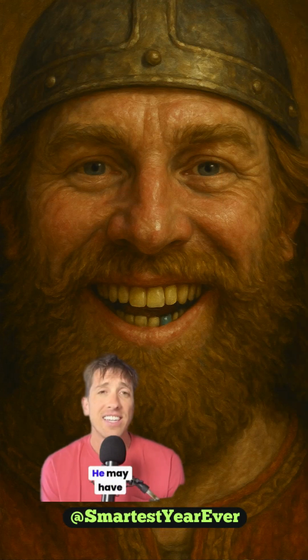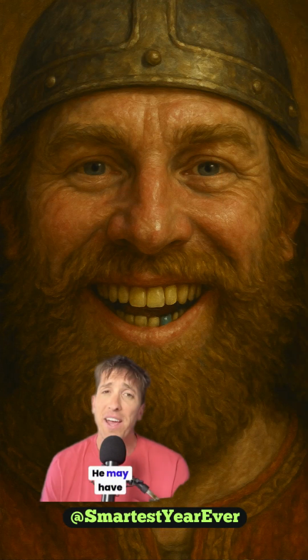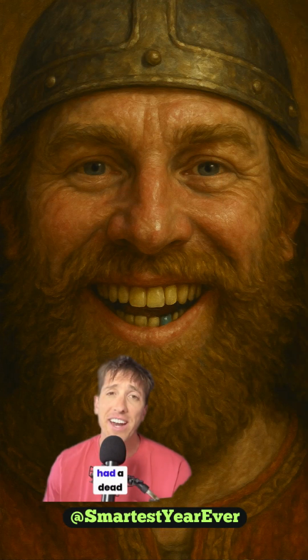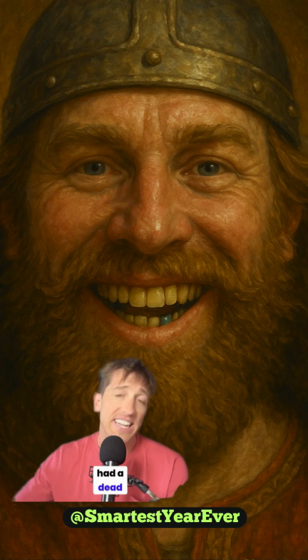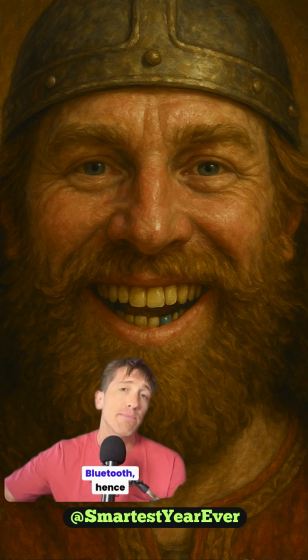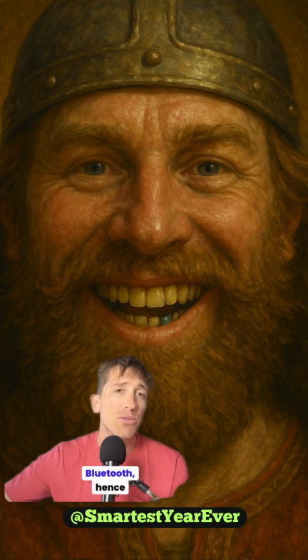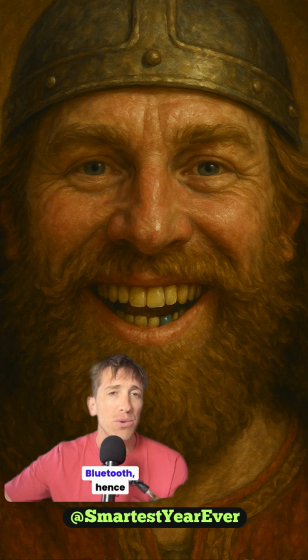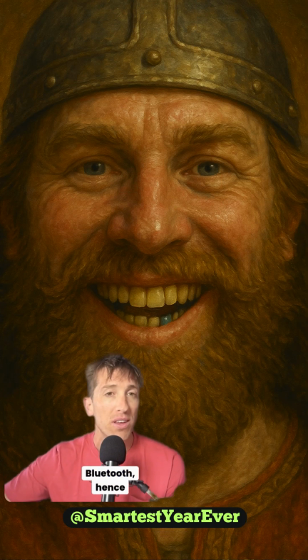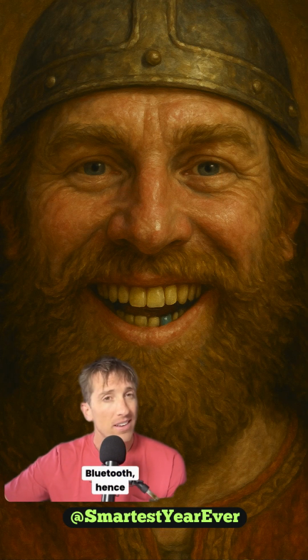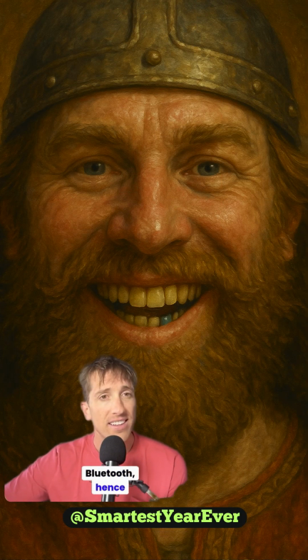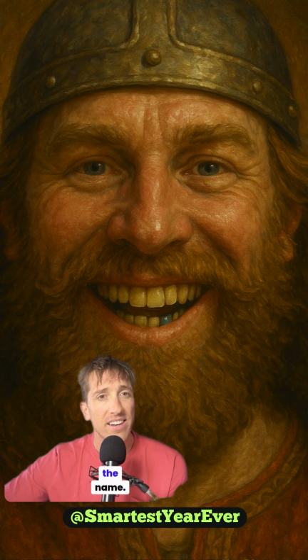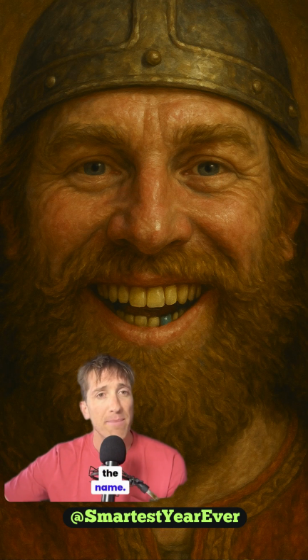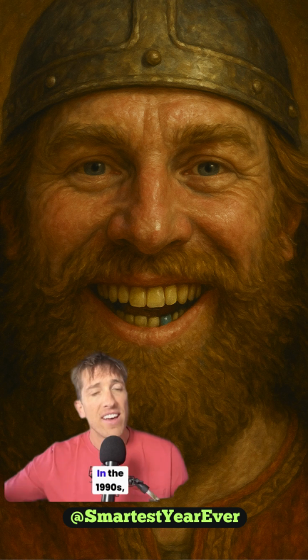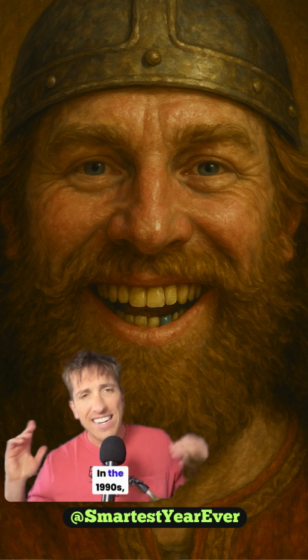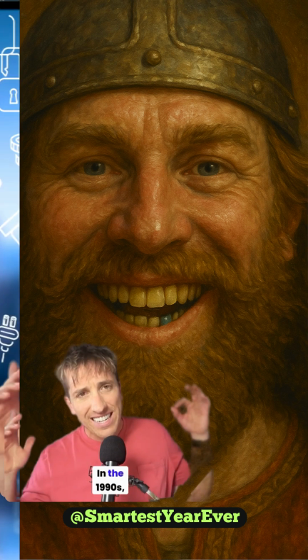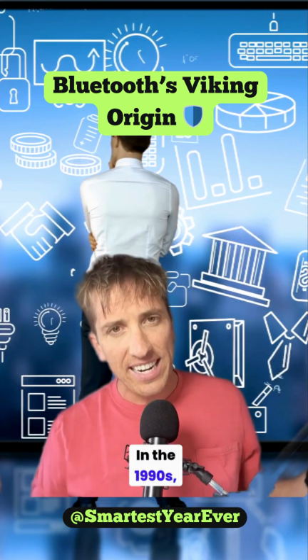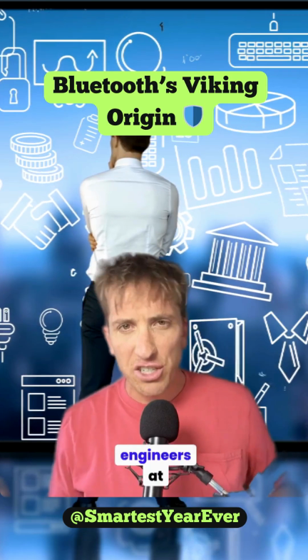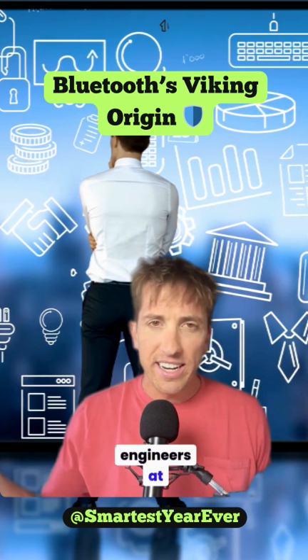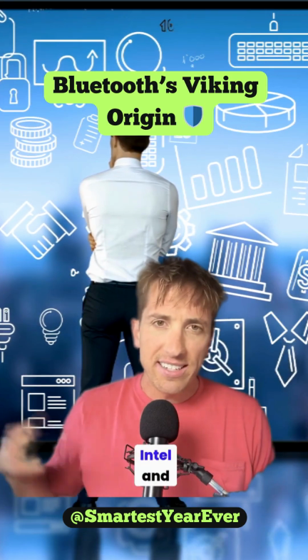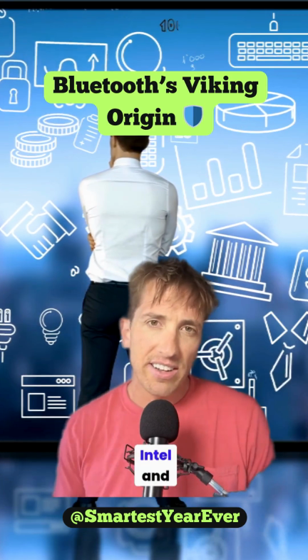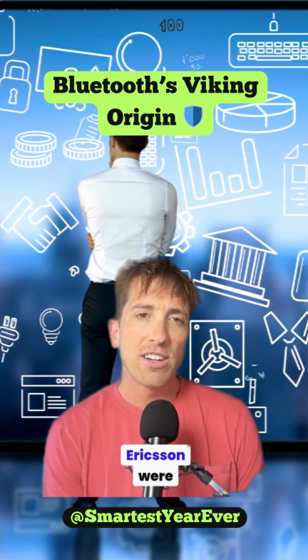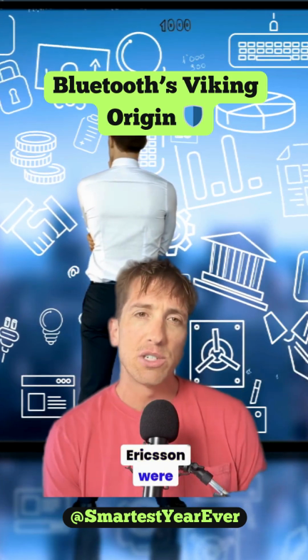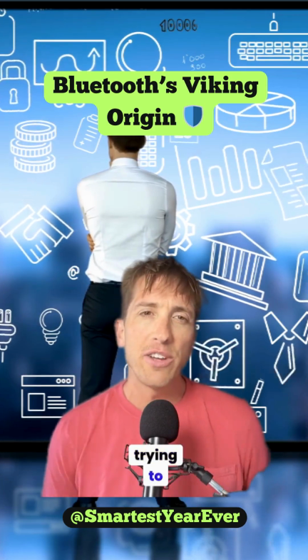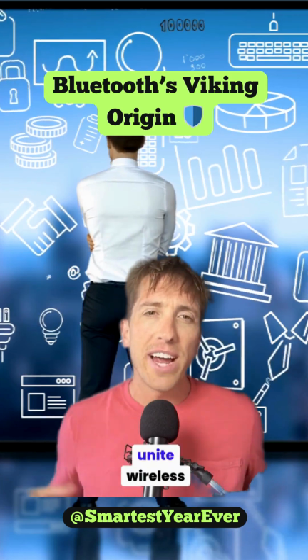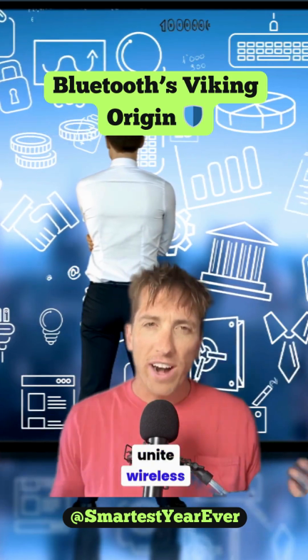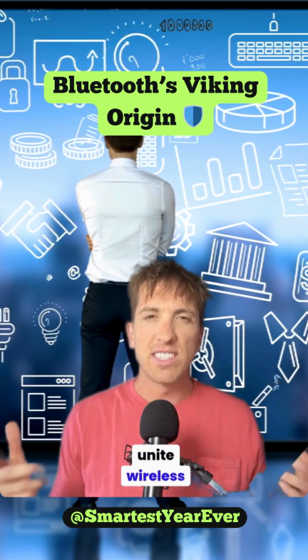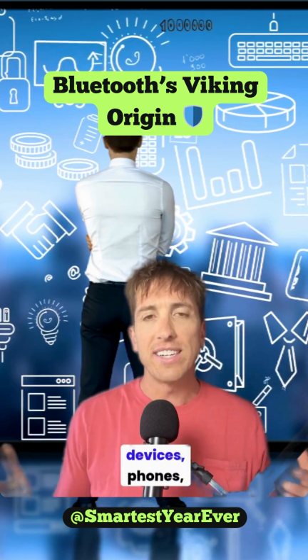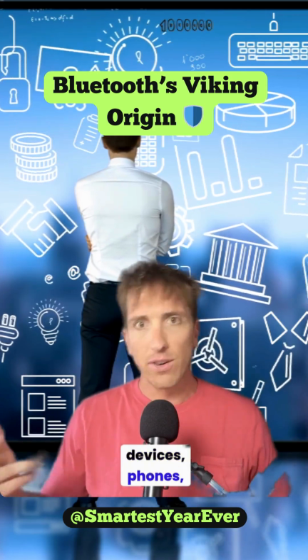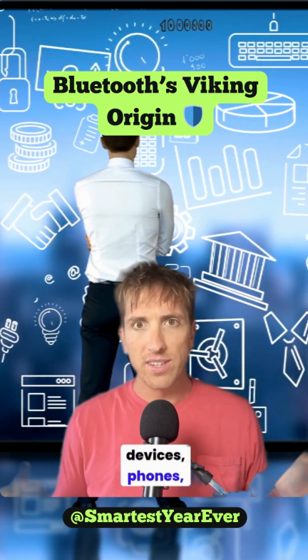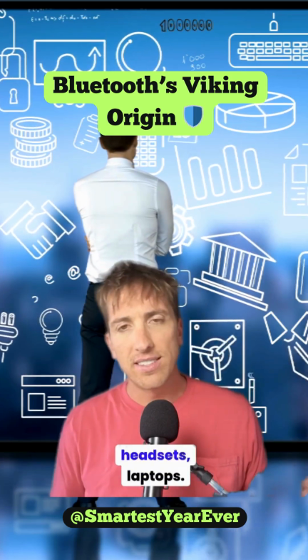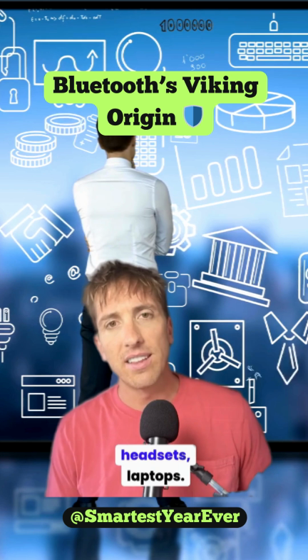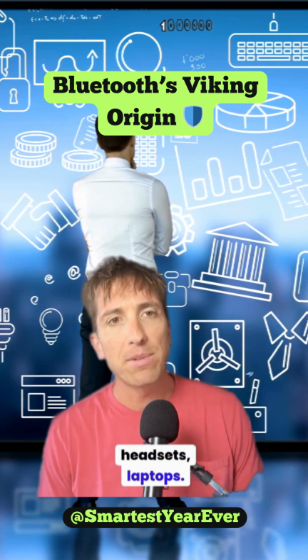He may have had a dead Bluetooth, hence the name. In the 1990s, engineers at Intel and Ericsson were trying to unite wireless devices — phones, headsets, laptops.